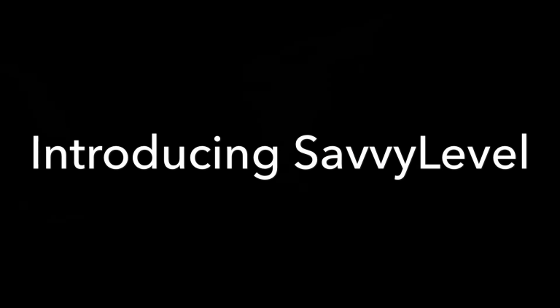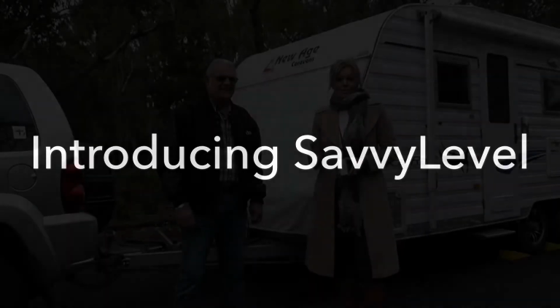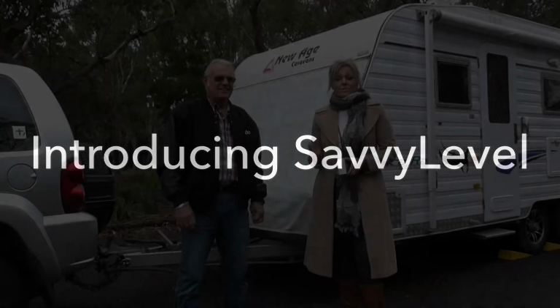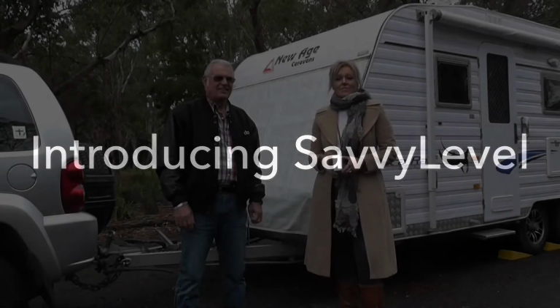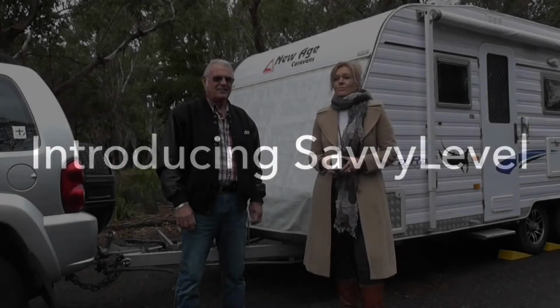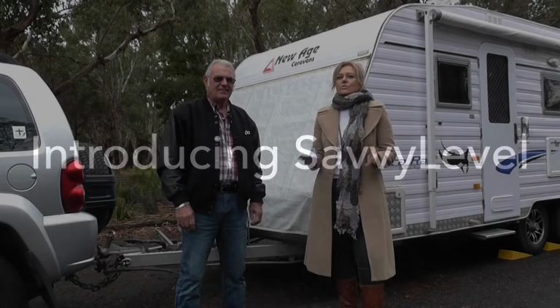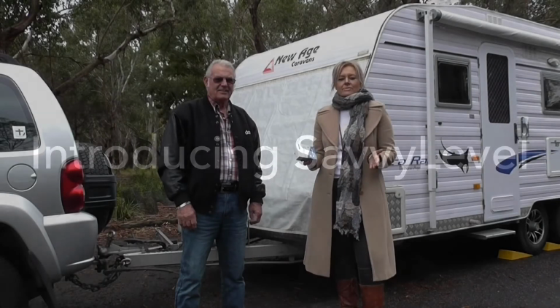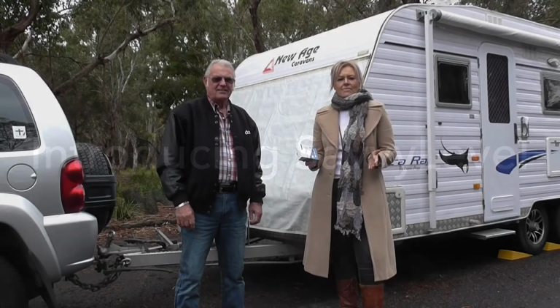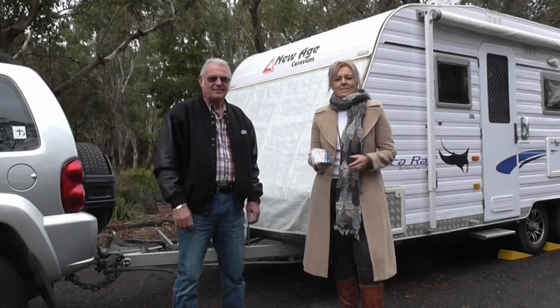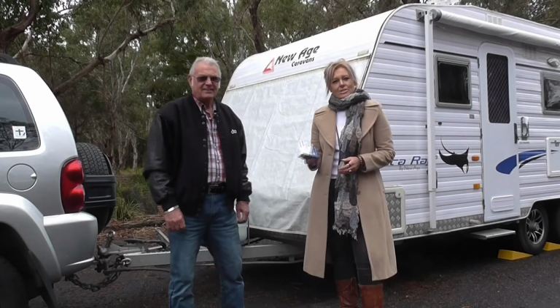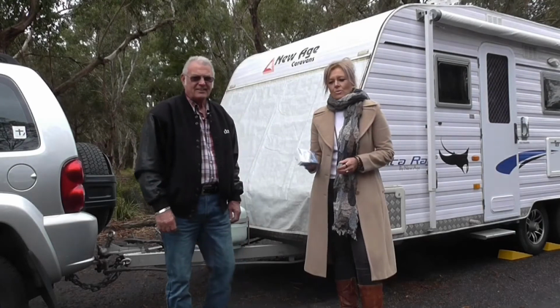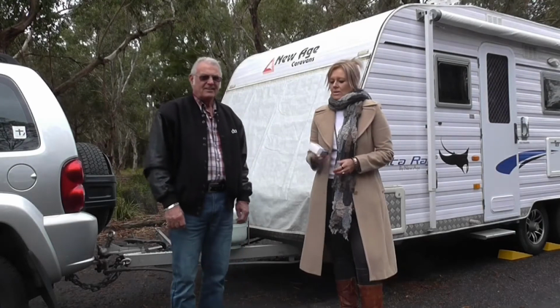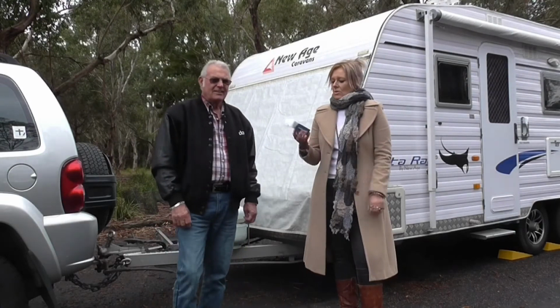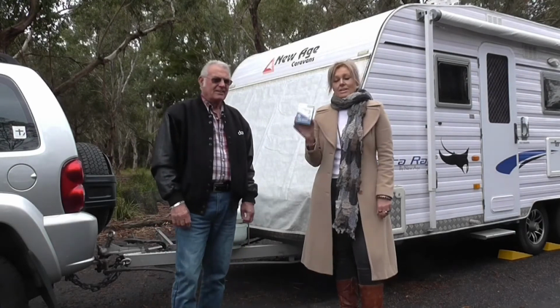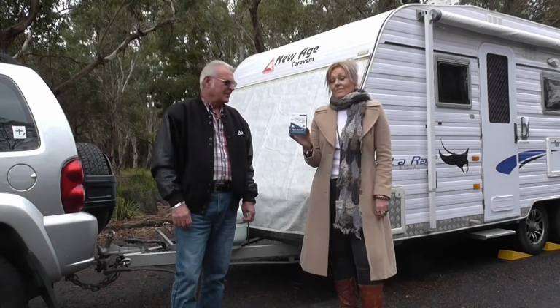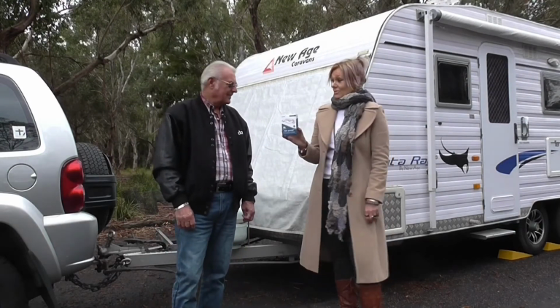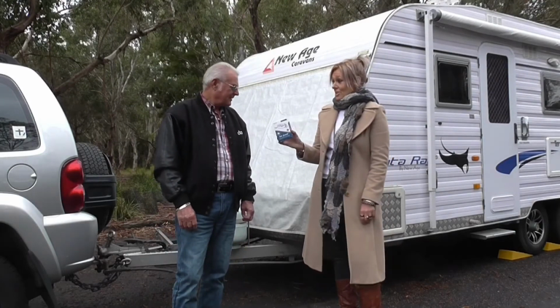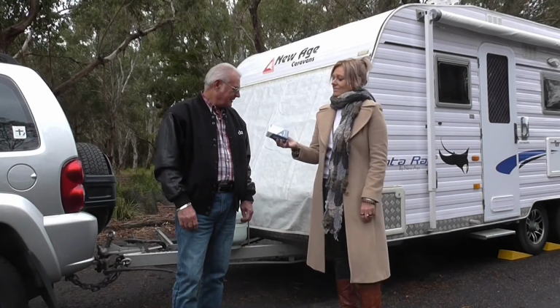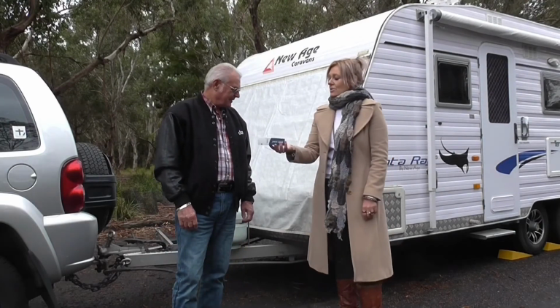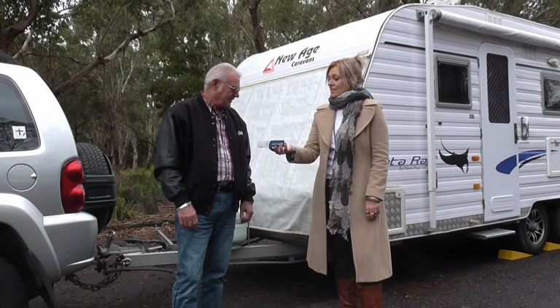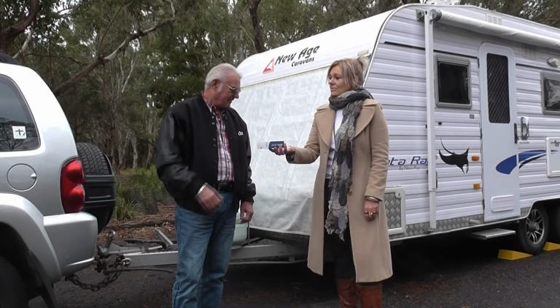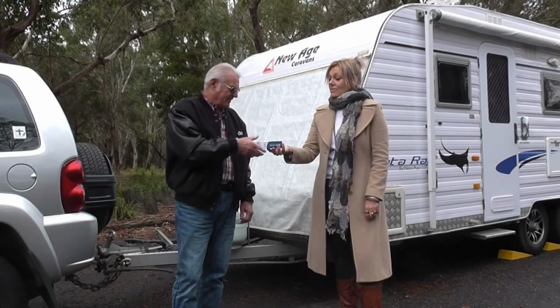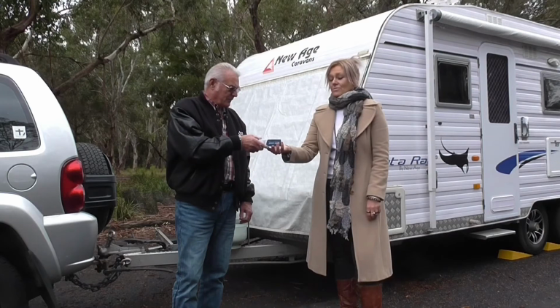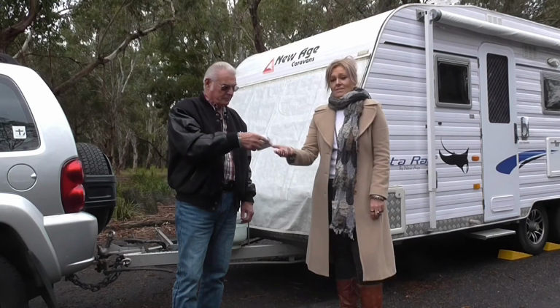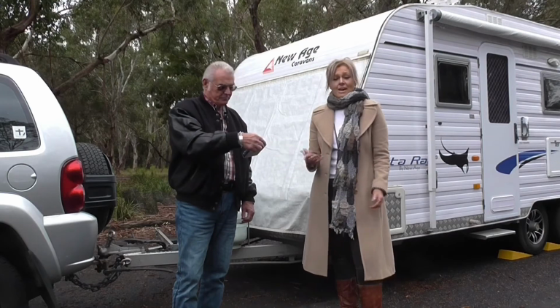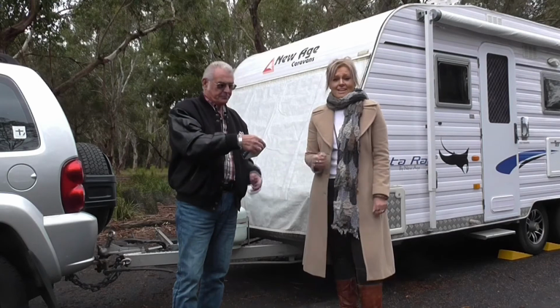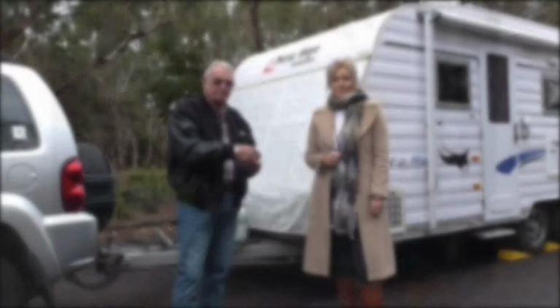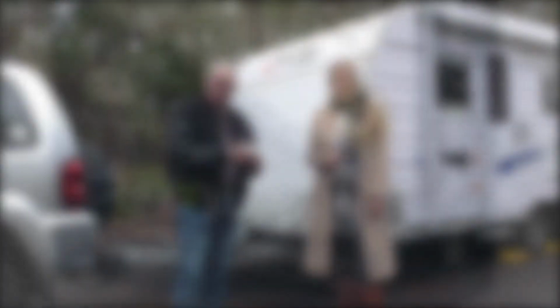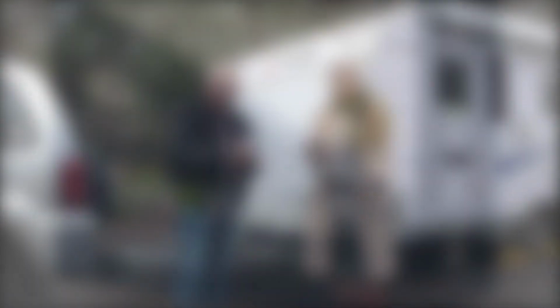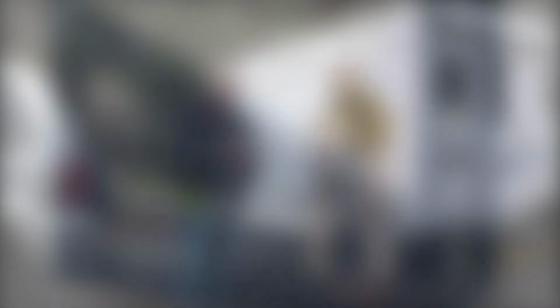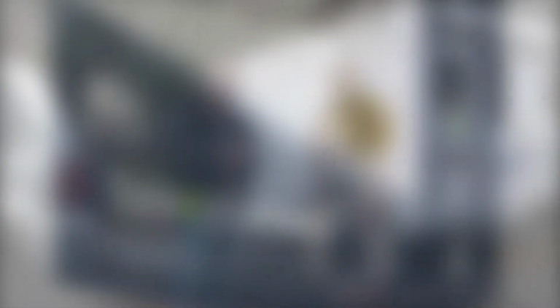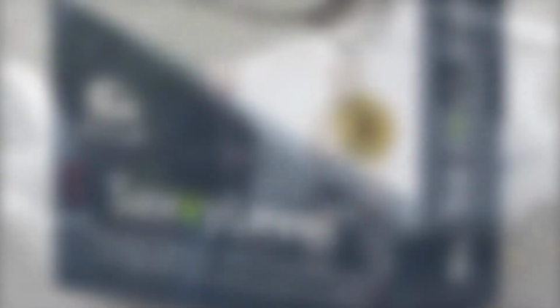Pam and Roger don't have to go through the stress of levelling a van that you just saw. Here's Savvy Level. Roger, you can use Savvy Level to level your van without getting out of your car — with ease, in under a minute.